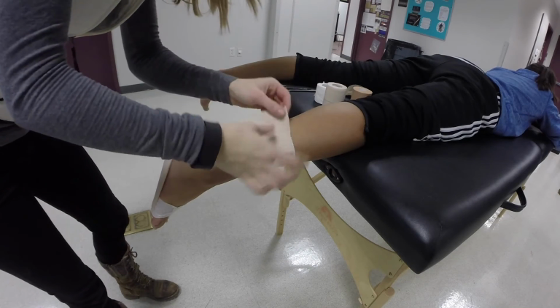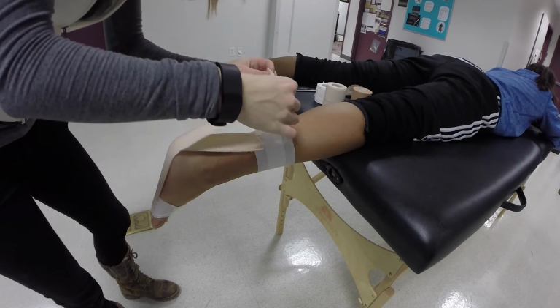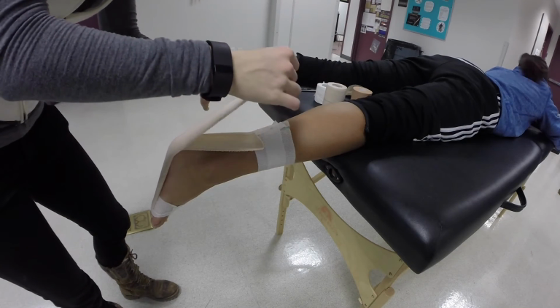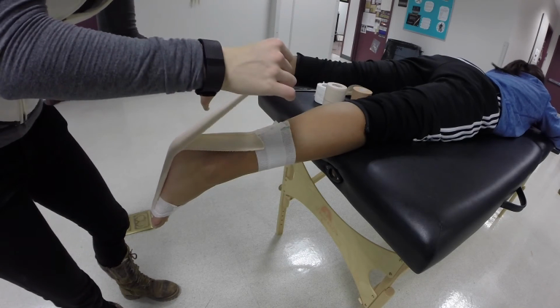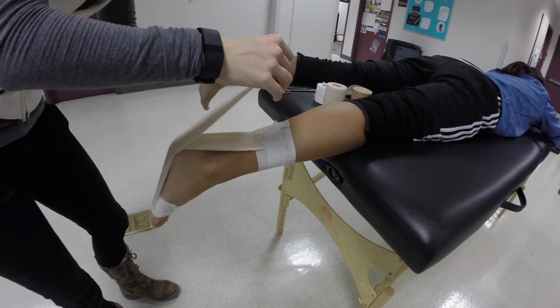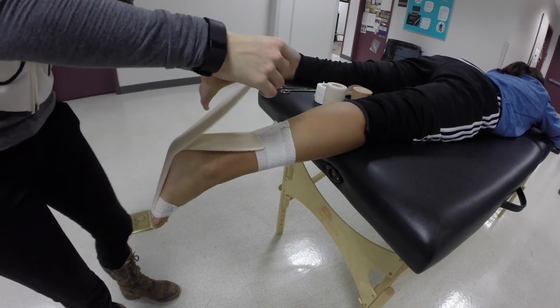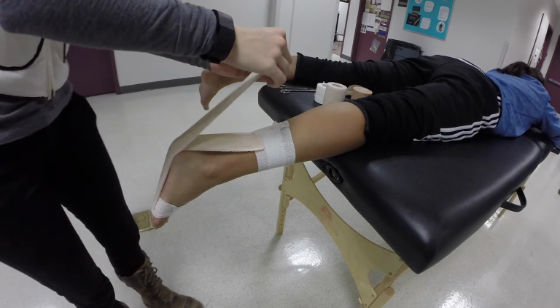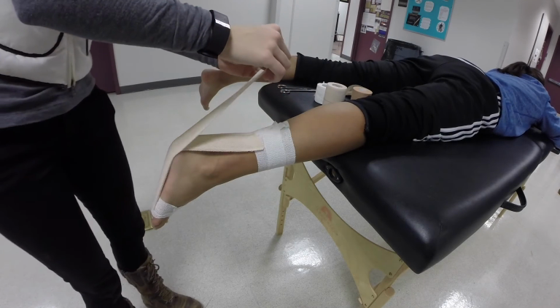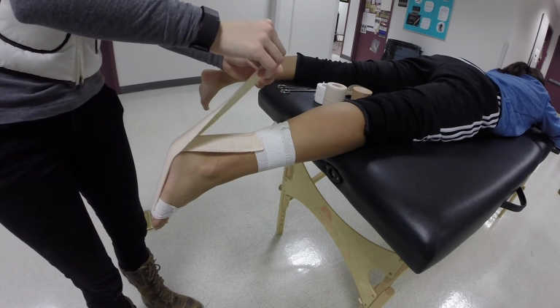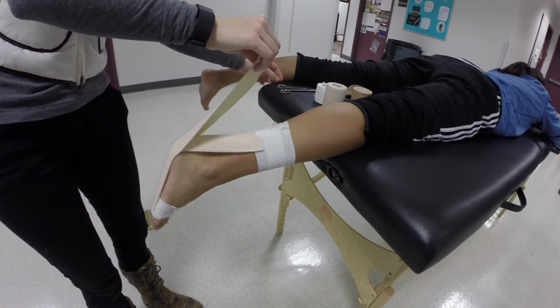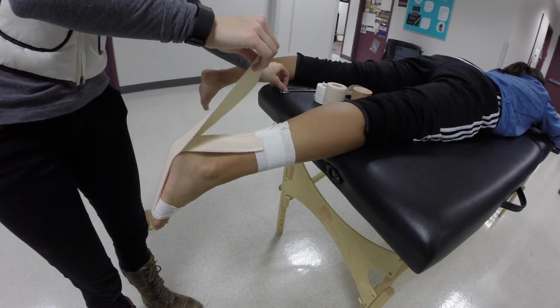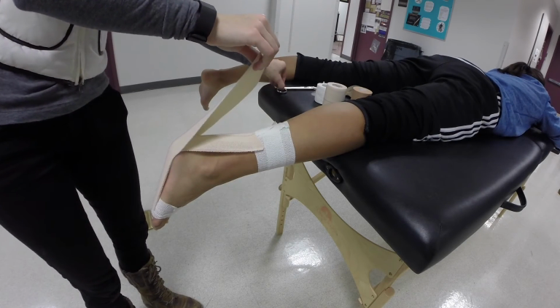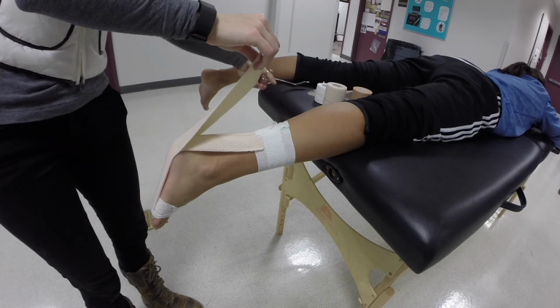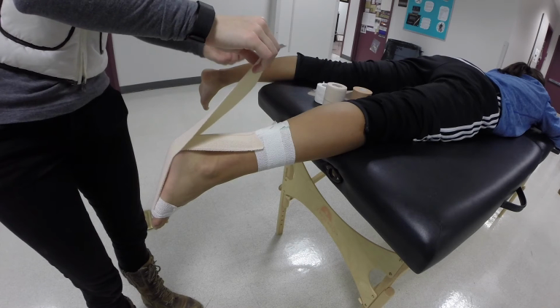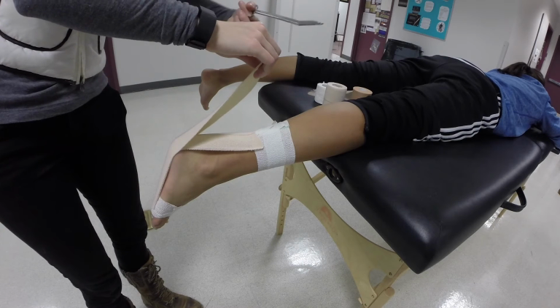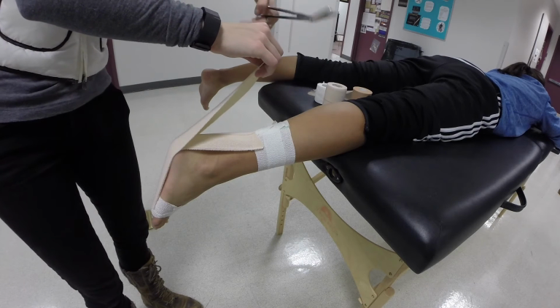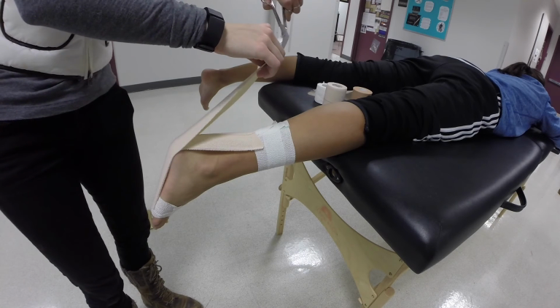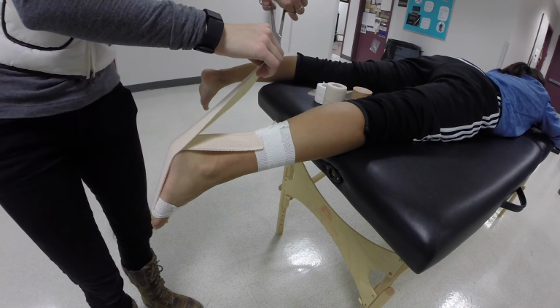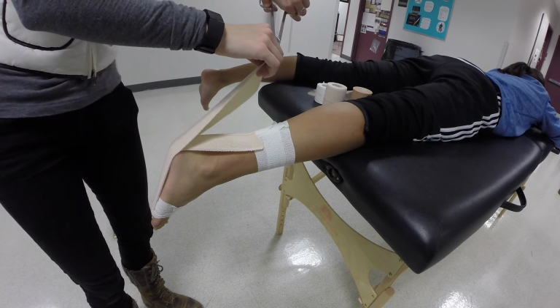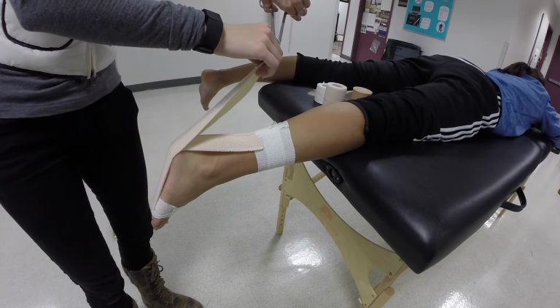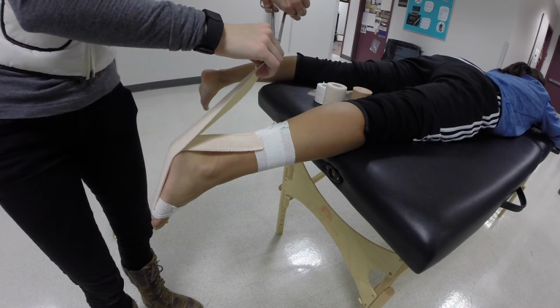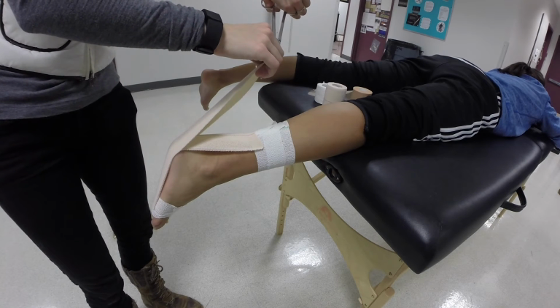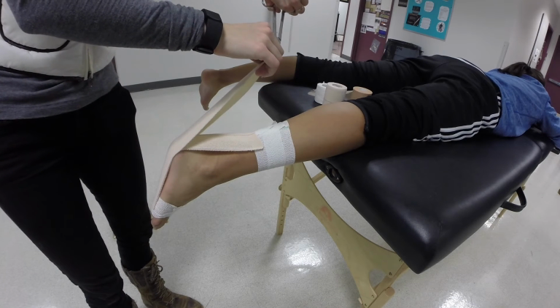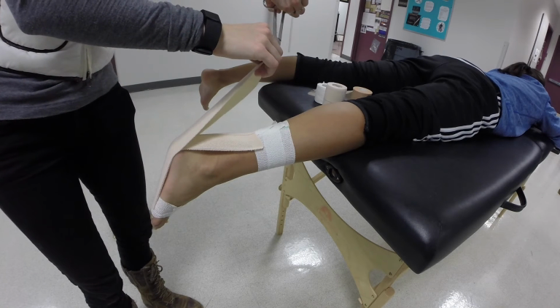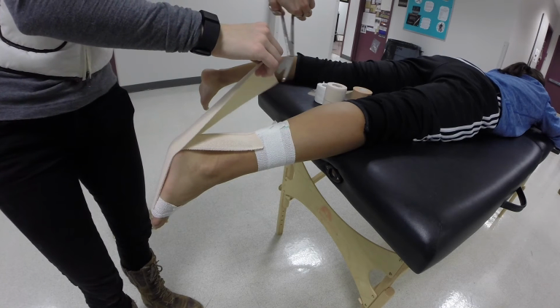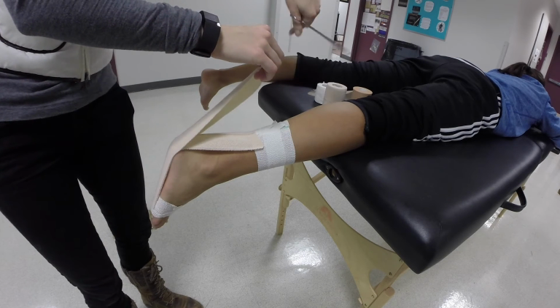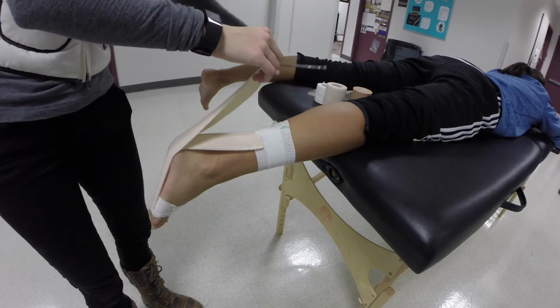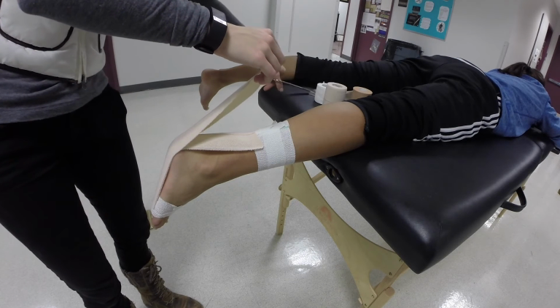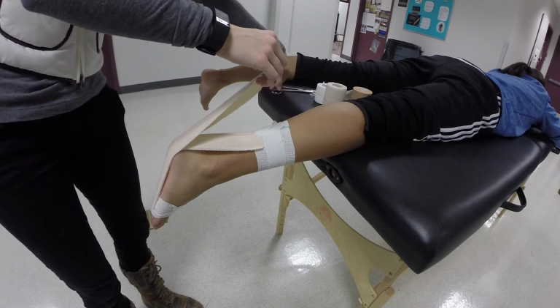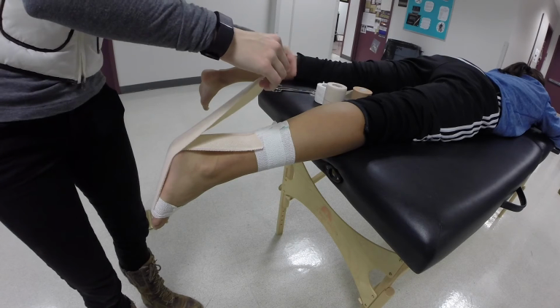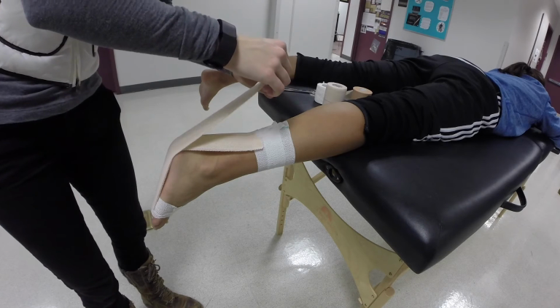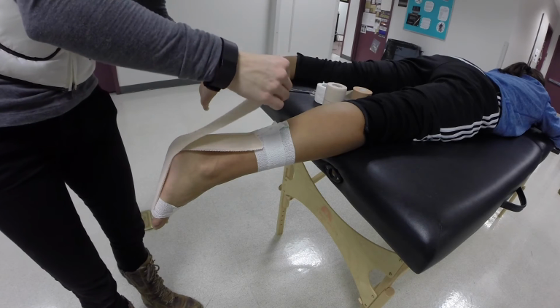Now you will need to tear or cut the proximal end of the strip lengthwise down the middle to an area just superior to the insertion of the Achilles tendon on the calcaneus.